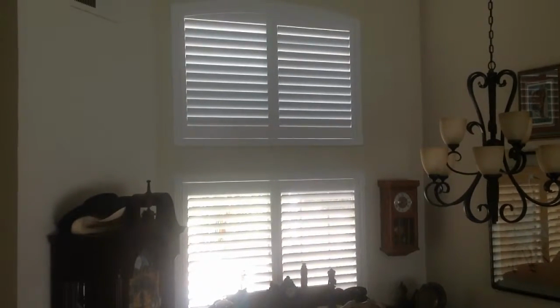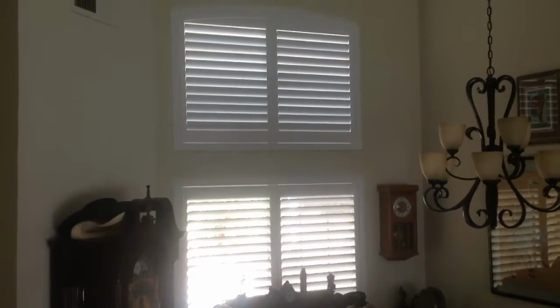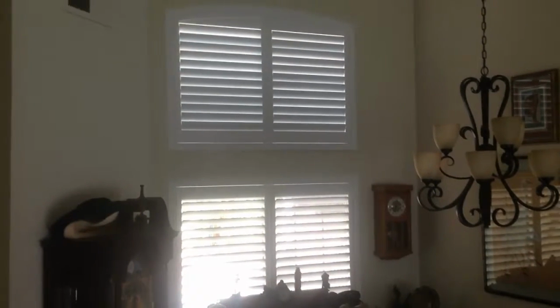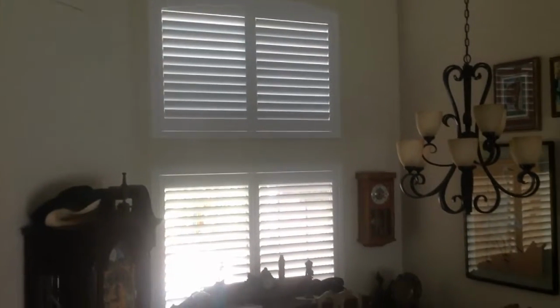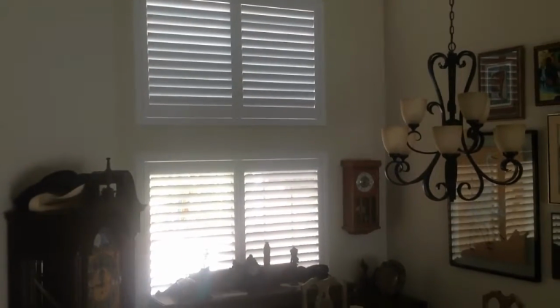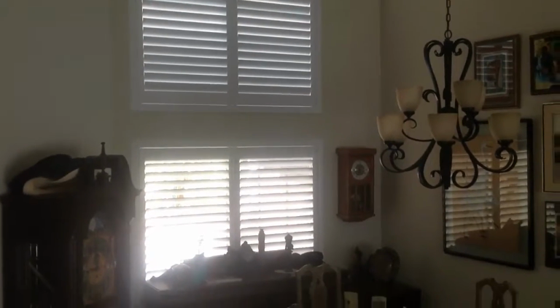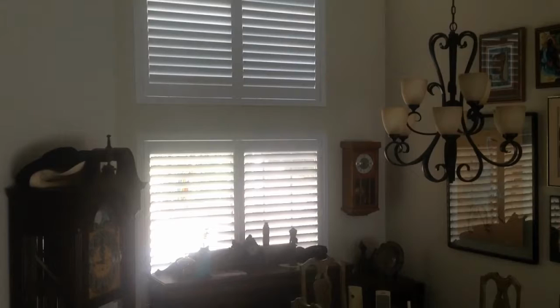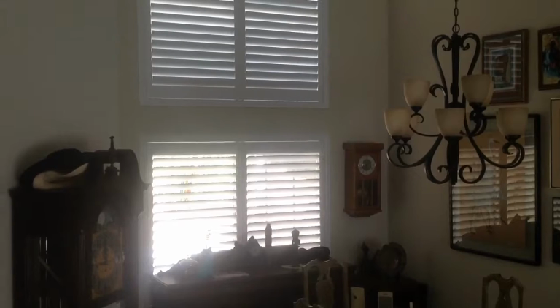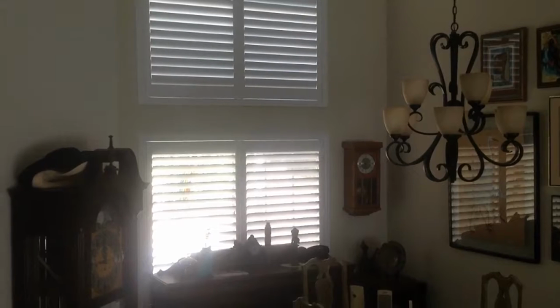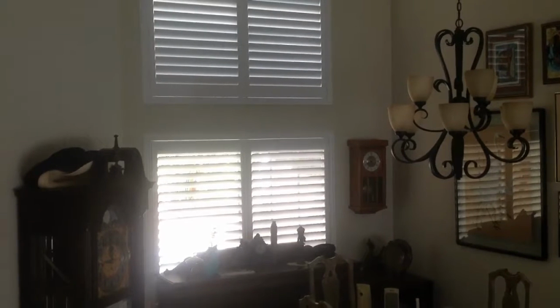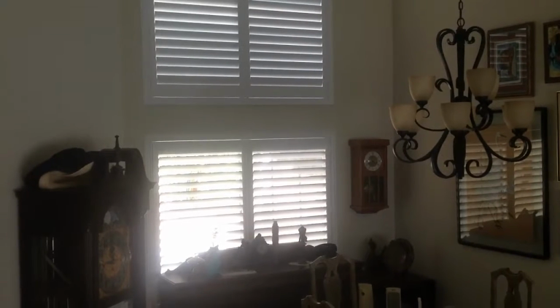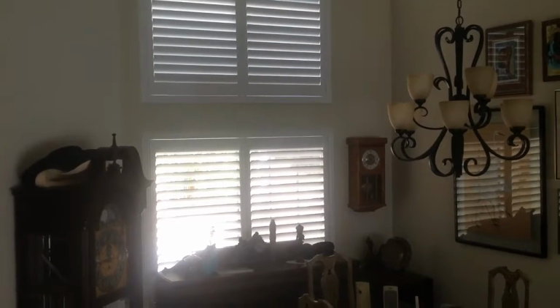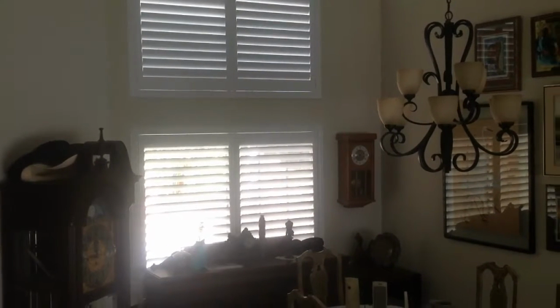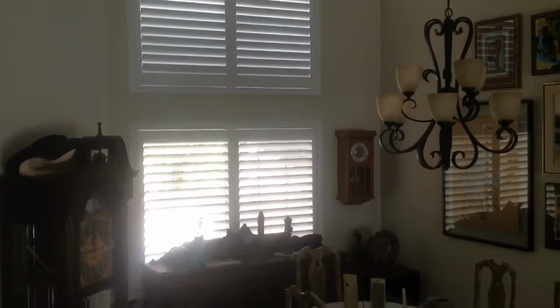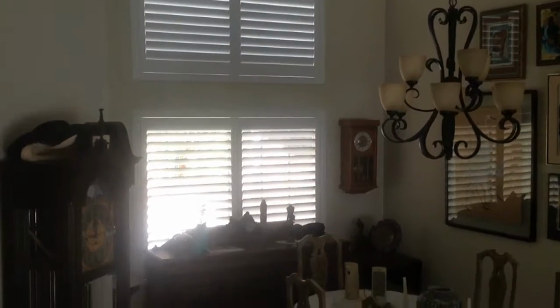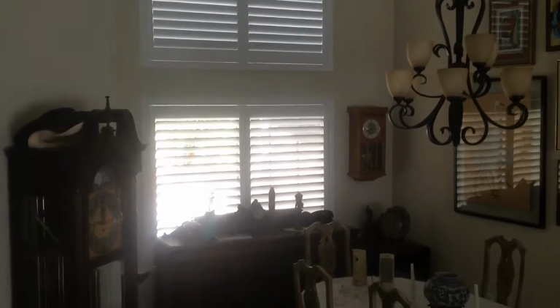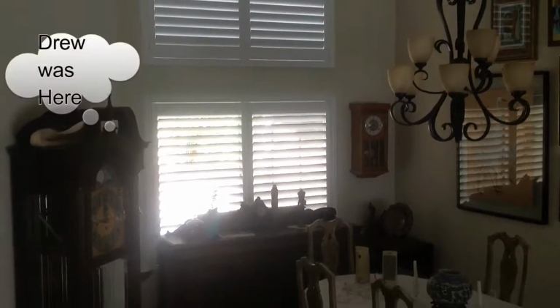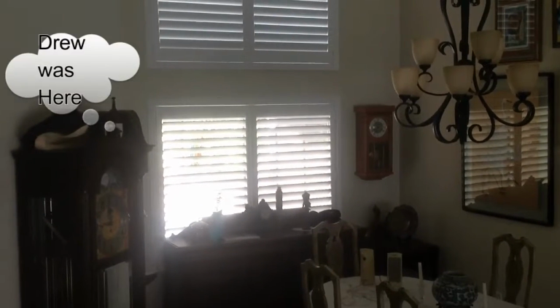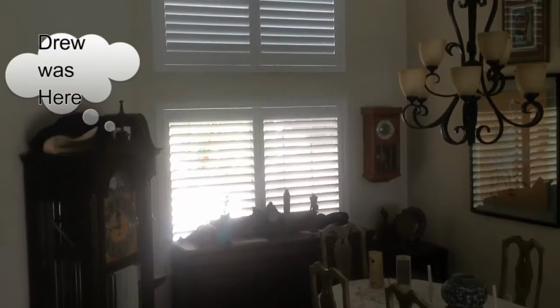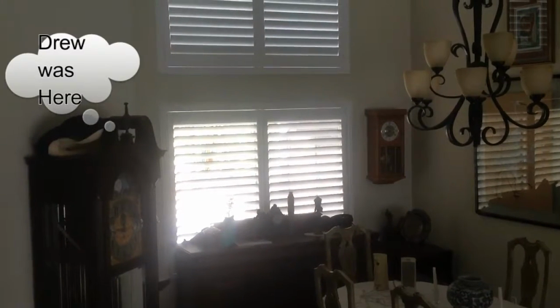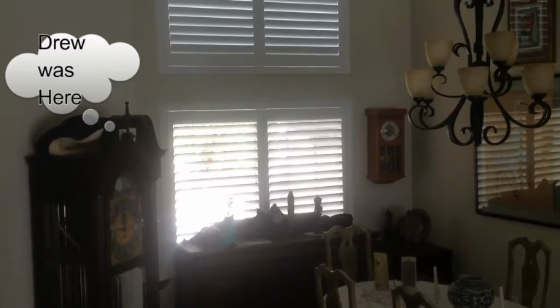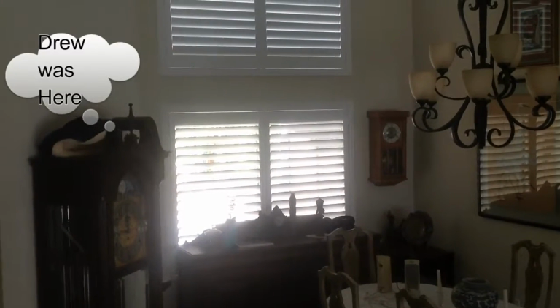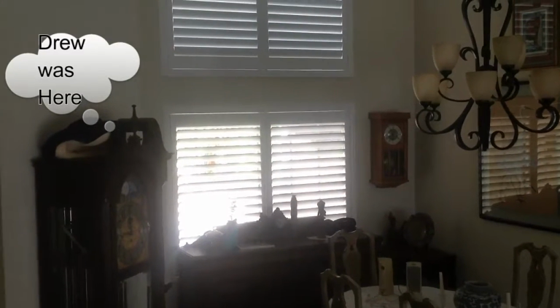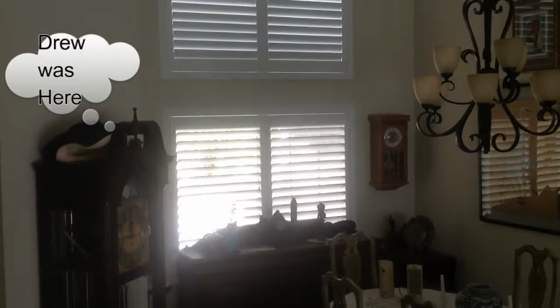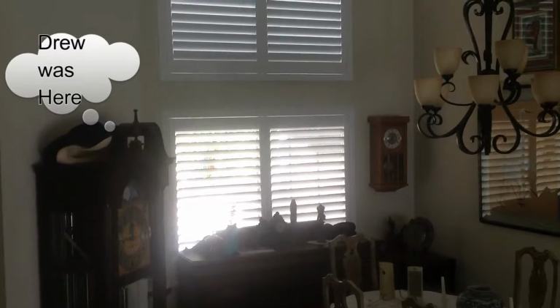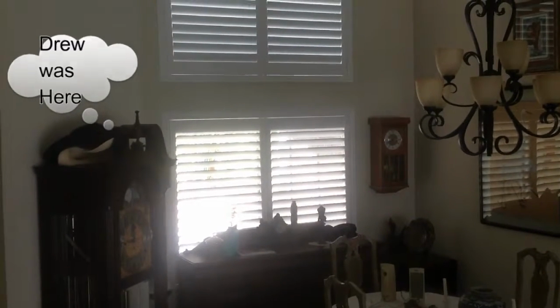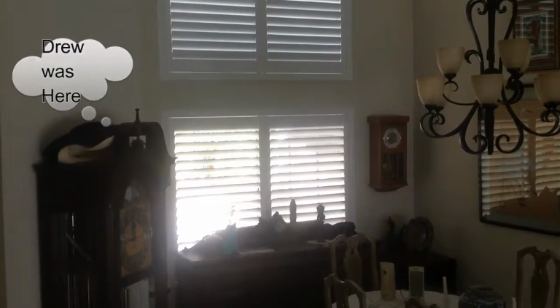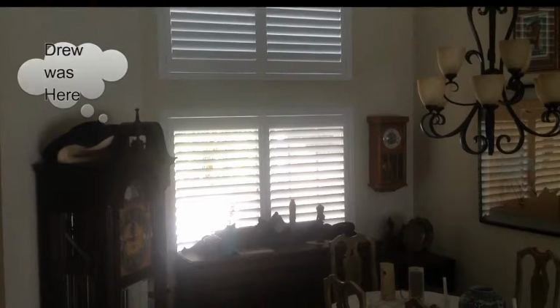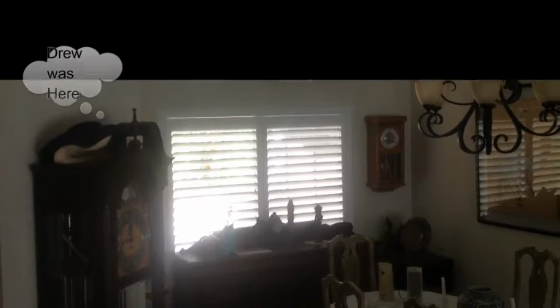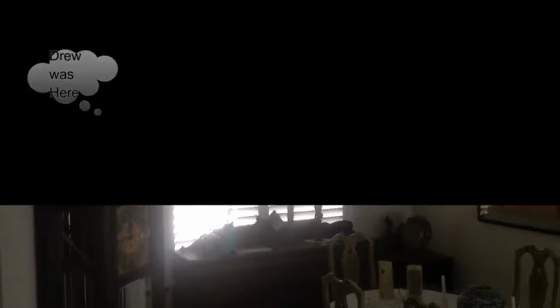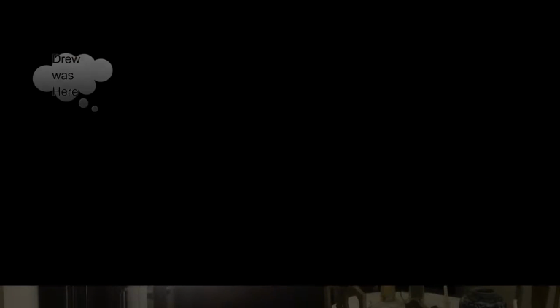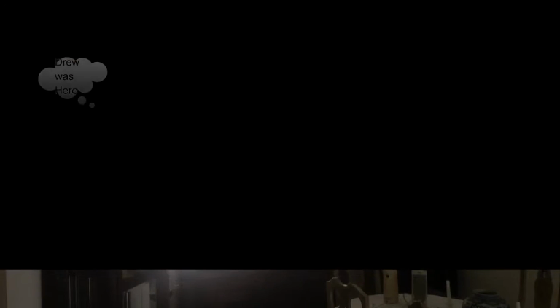These are onyx fastwood shutters from Villa Blind and Shutter. Give us a call today. From Lake Forest, this is Drew. Thank you.